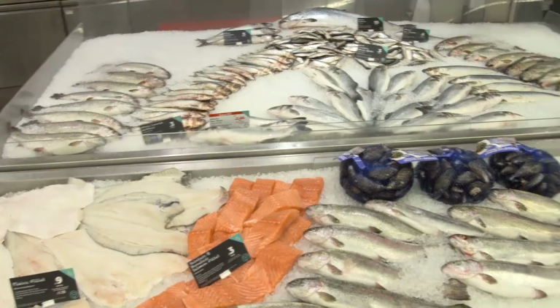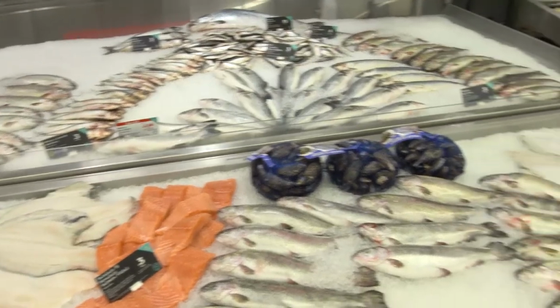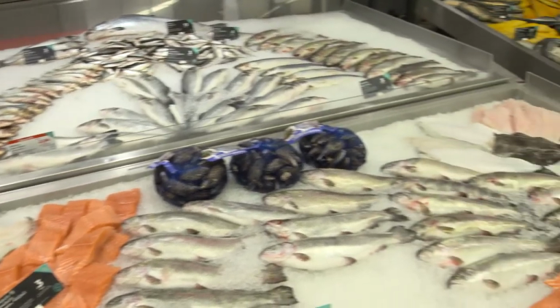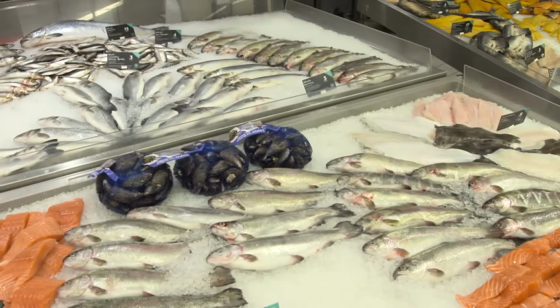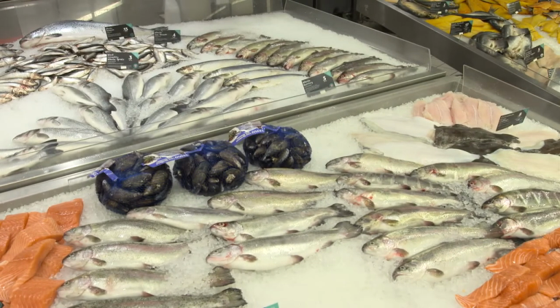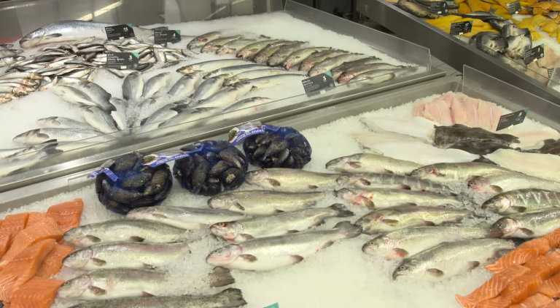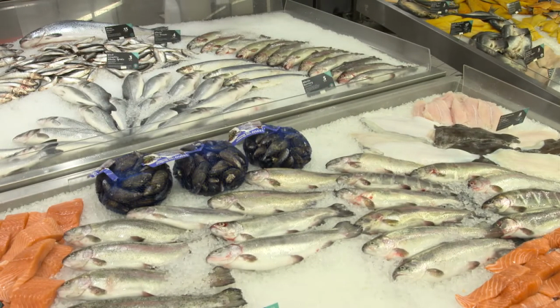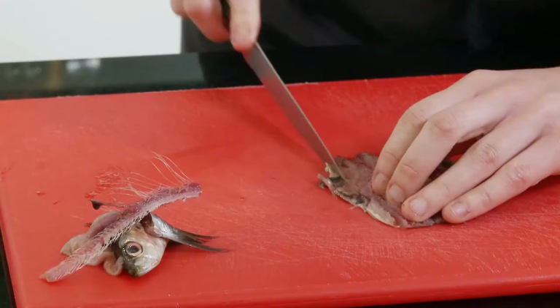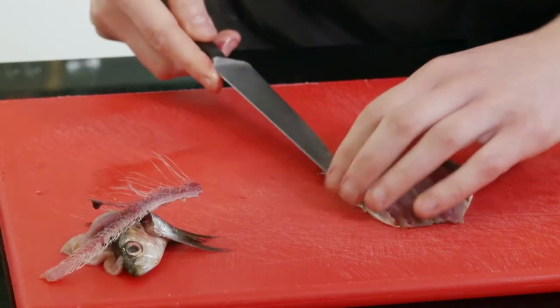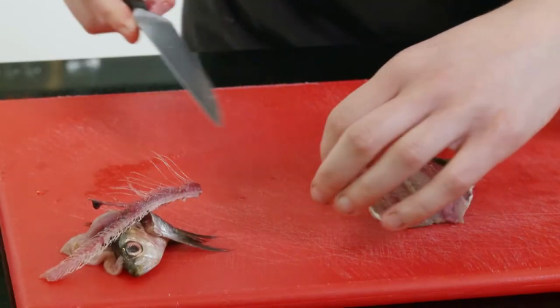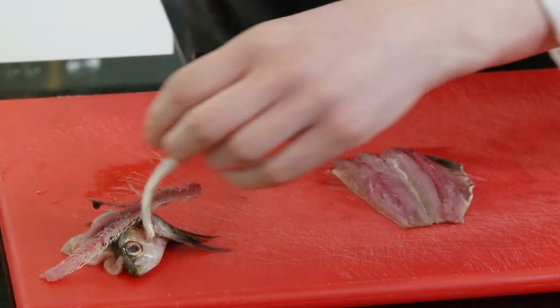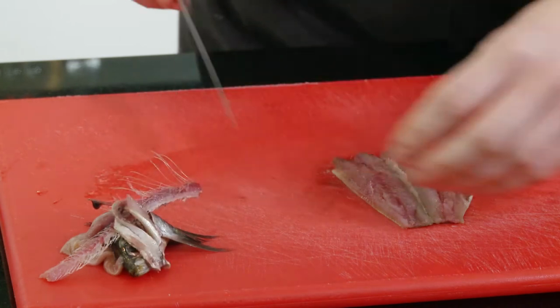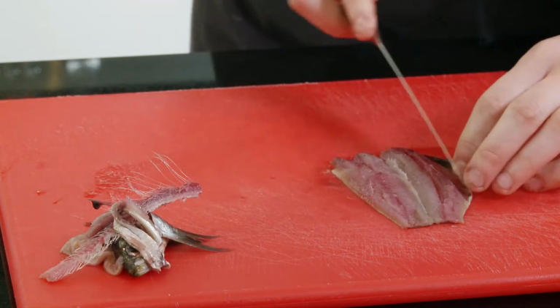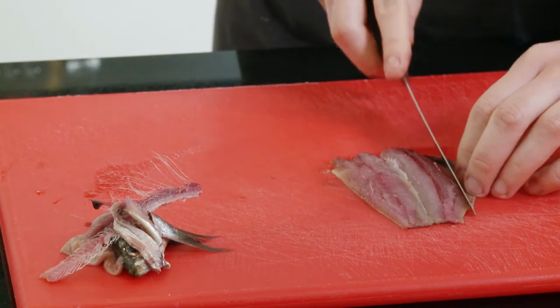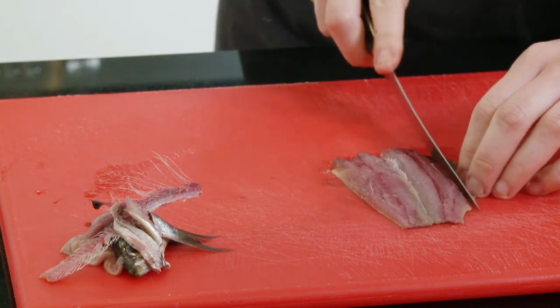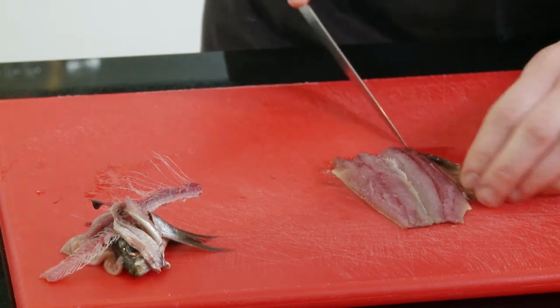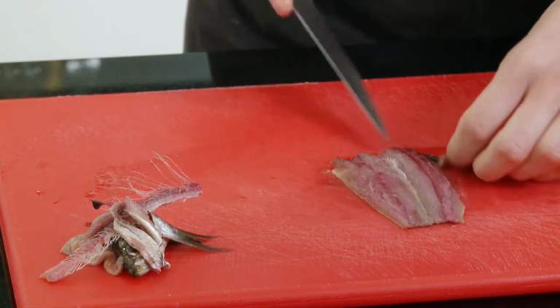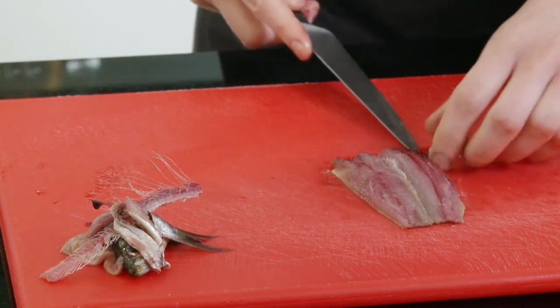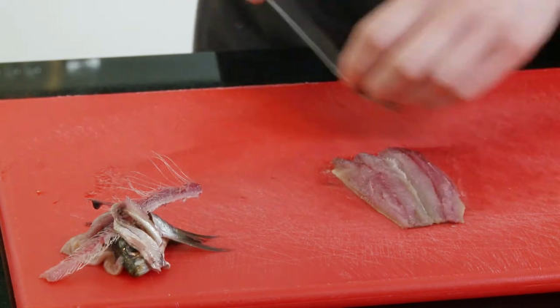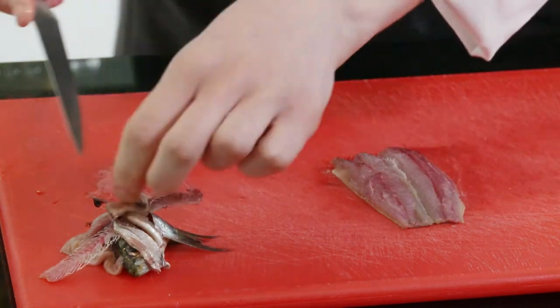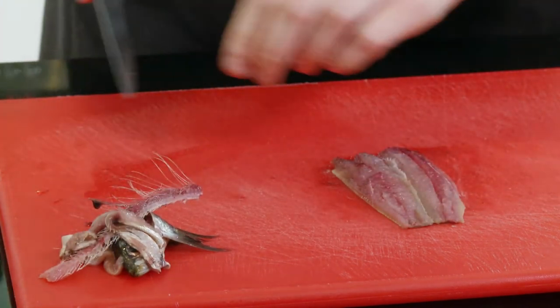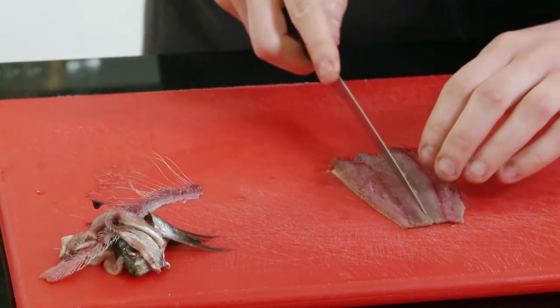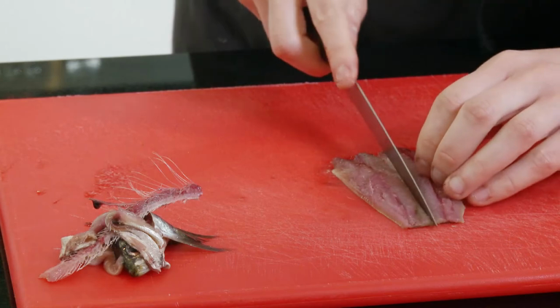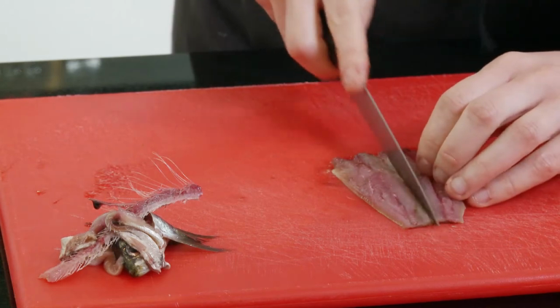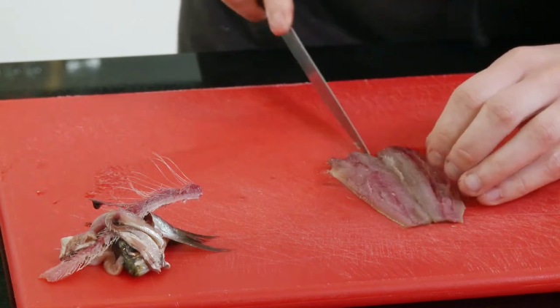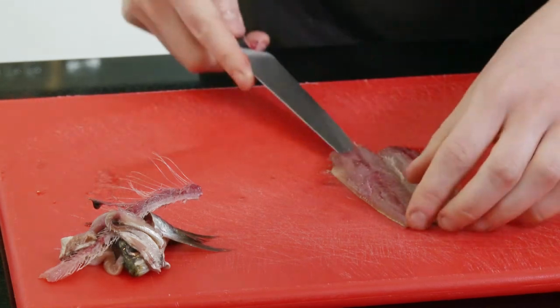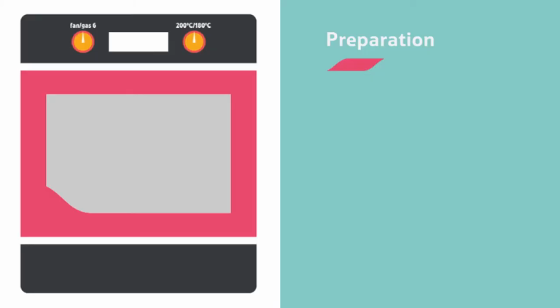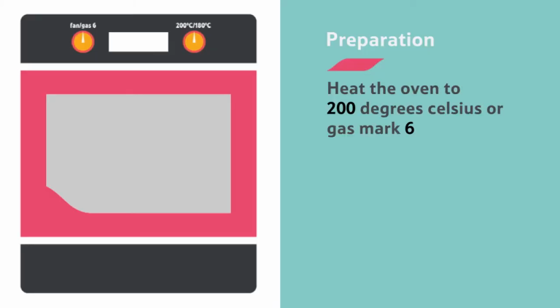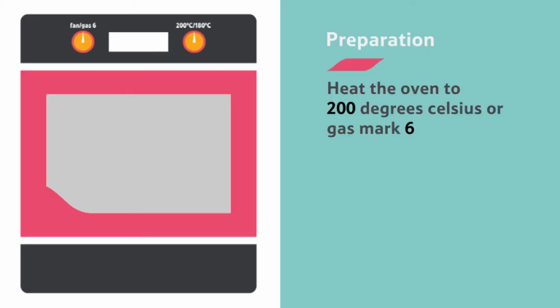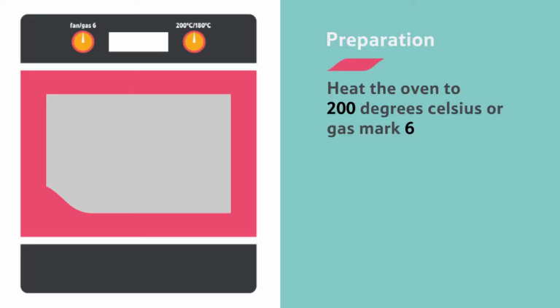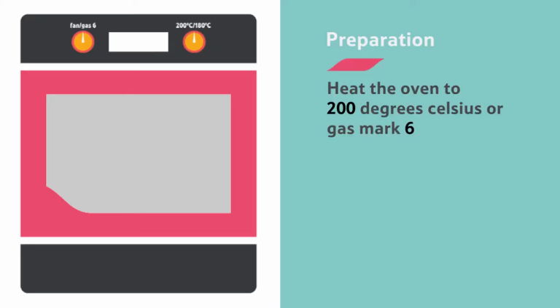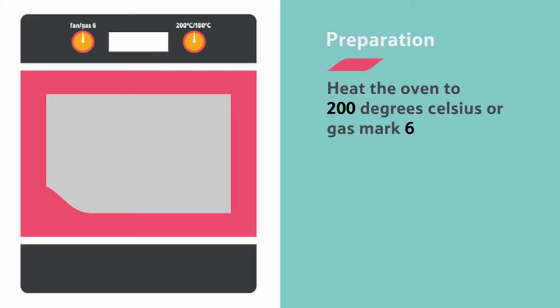You can buy fresh sardines whole. You could cut the fish into fillets yourself at home with the help of an adult. But if you don't want to do this yourself, you can ask the fishmonger to do it for you. Once you have your fillets, heat the oven.